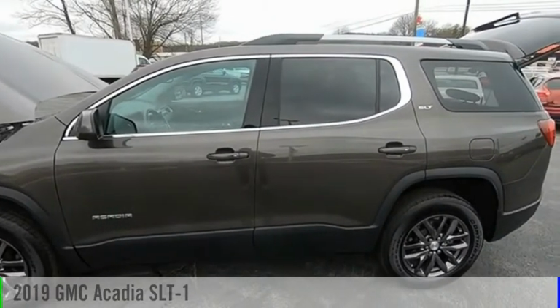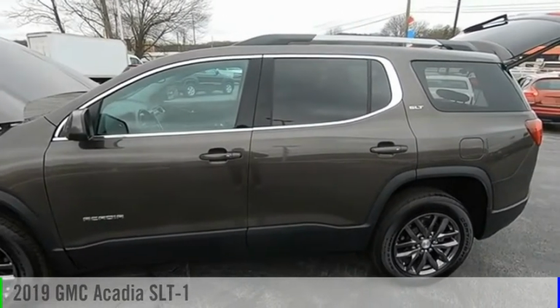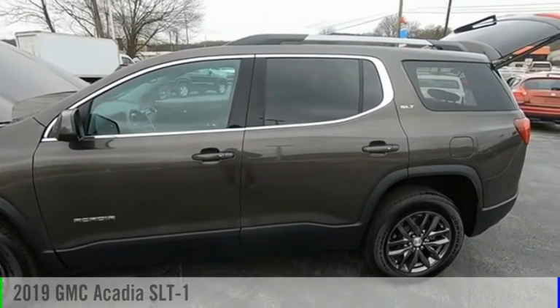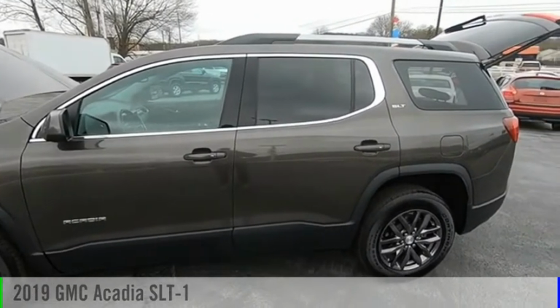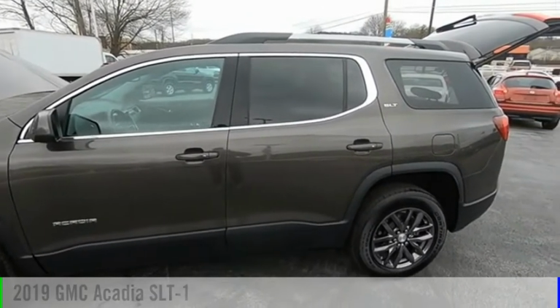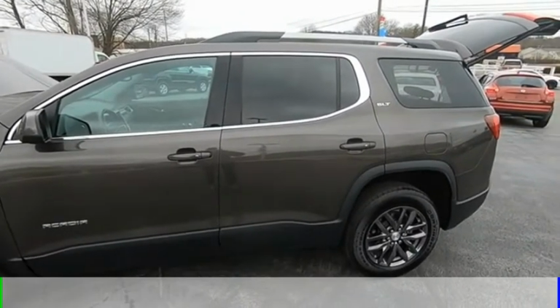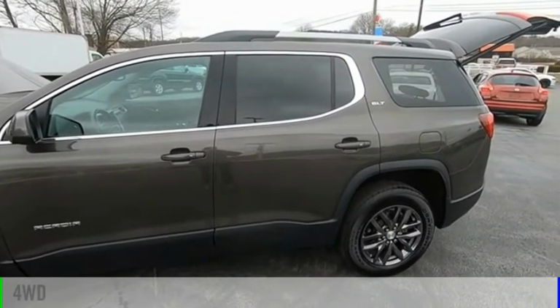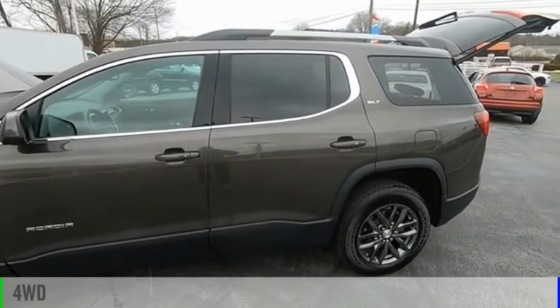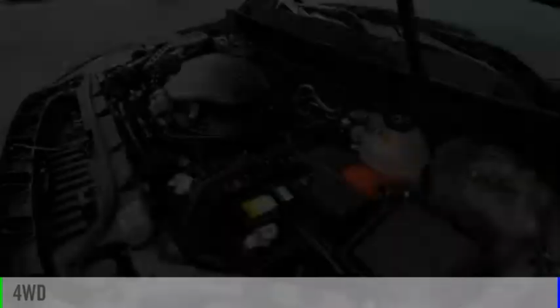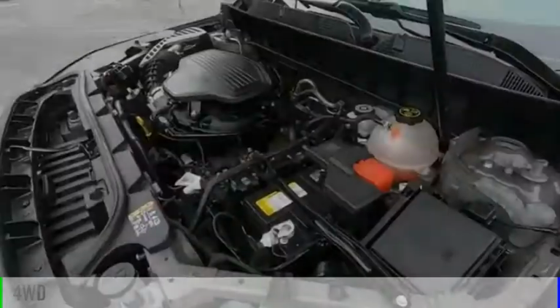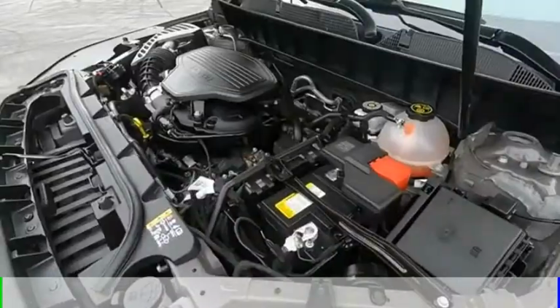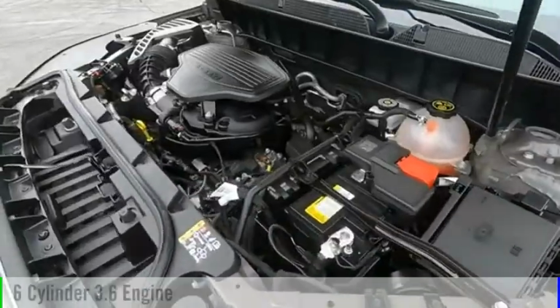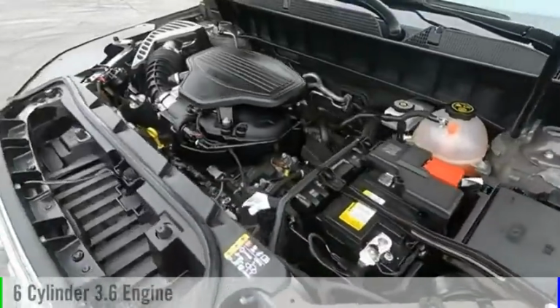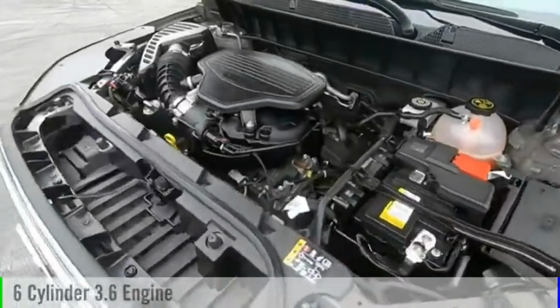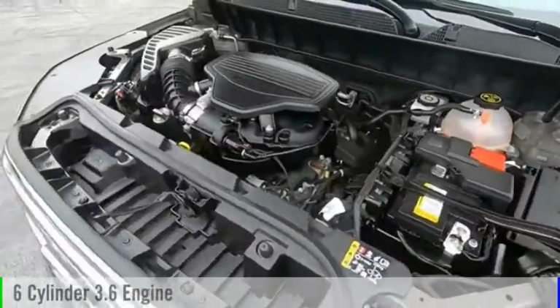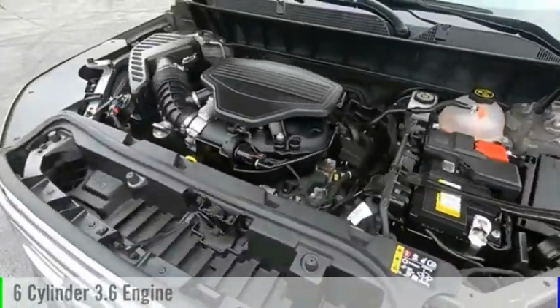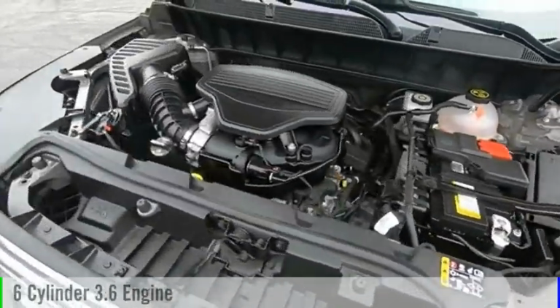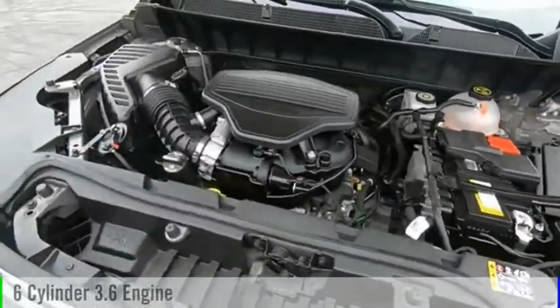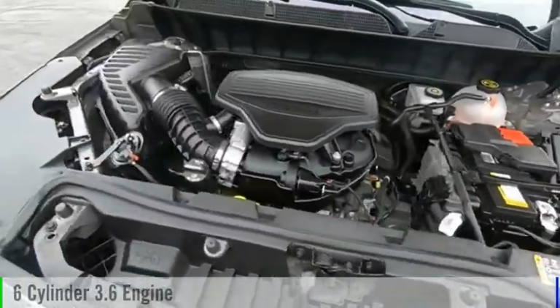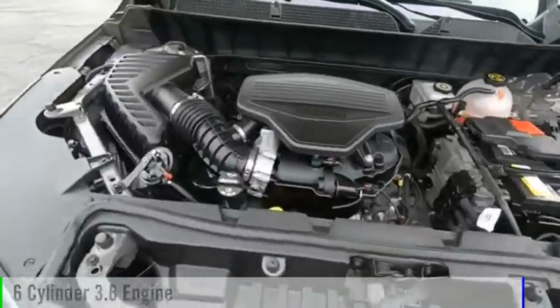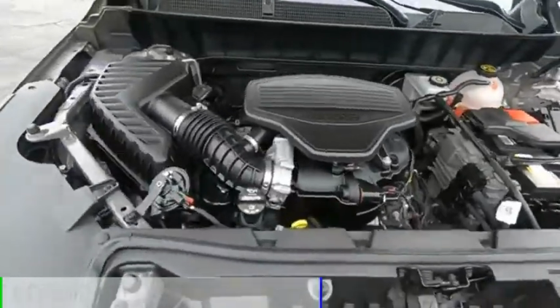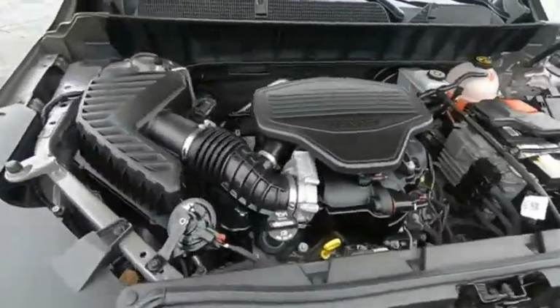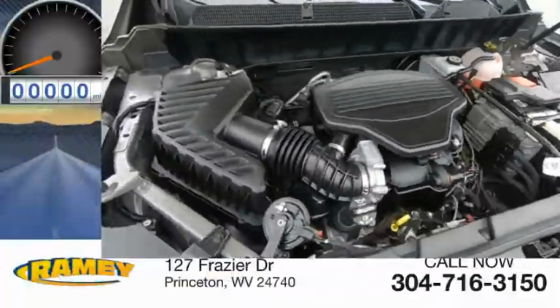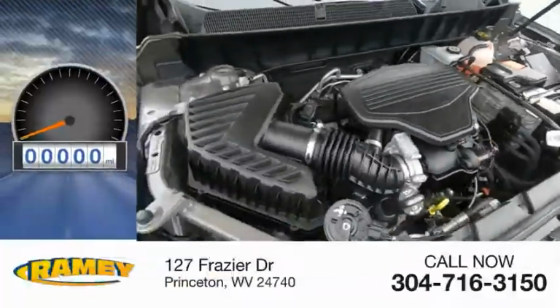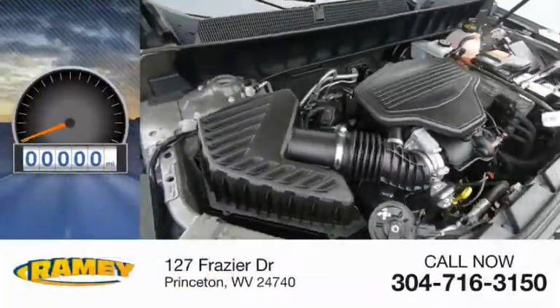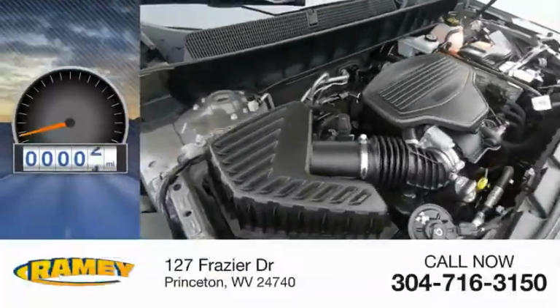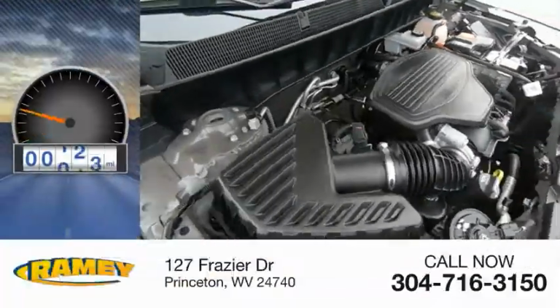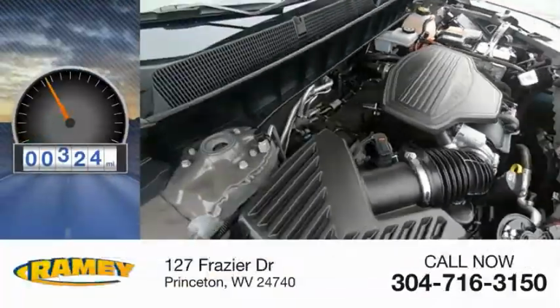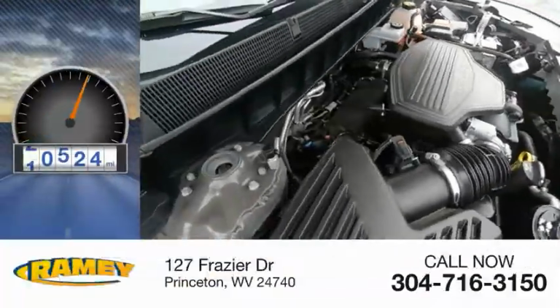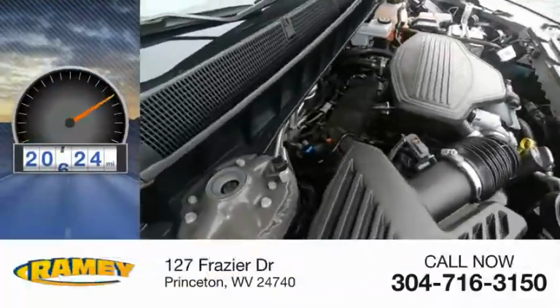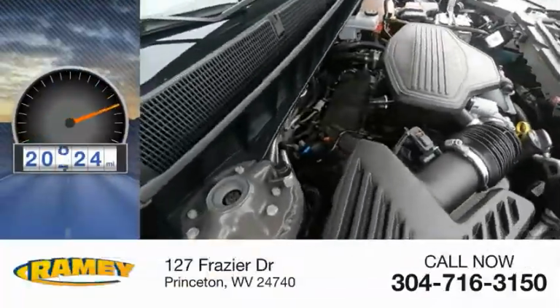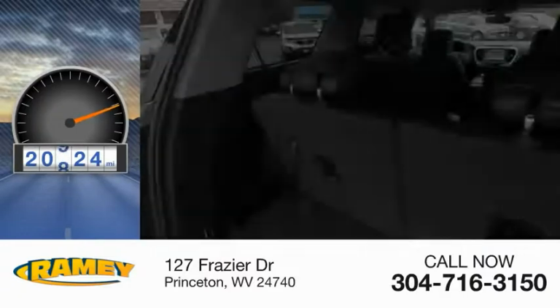This vehicle is powered by a four-wheel drive, six-cylinder, 3.6-liter engine. This vehicle has less than 25,000 miles.